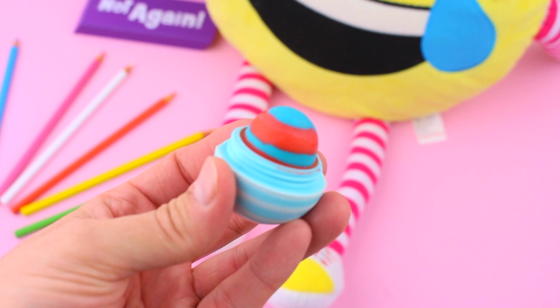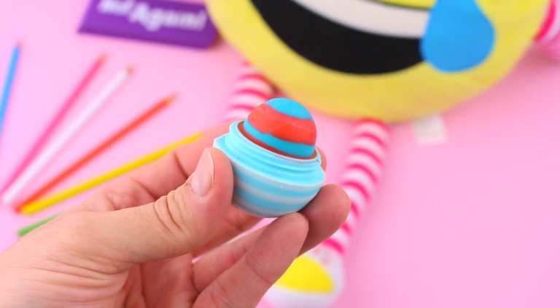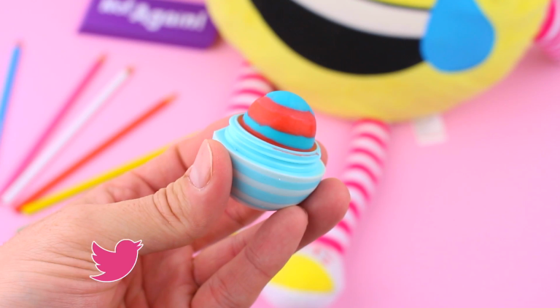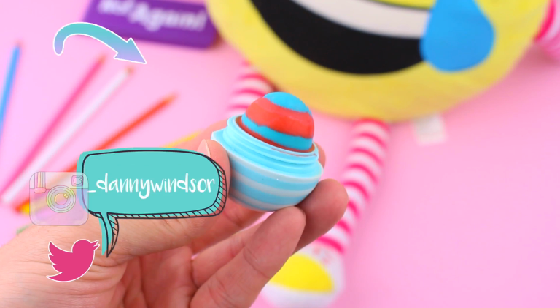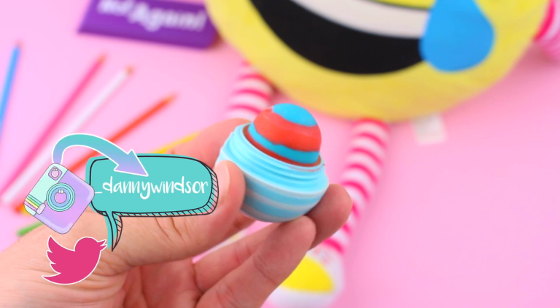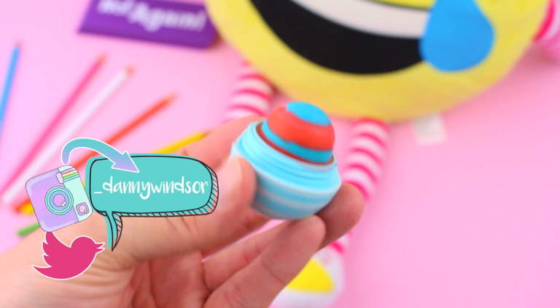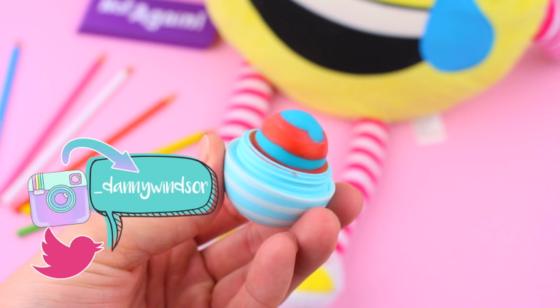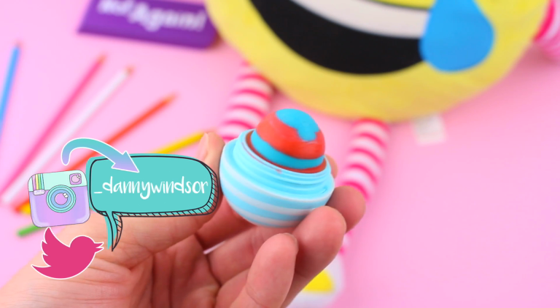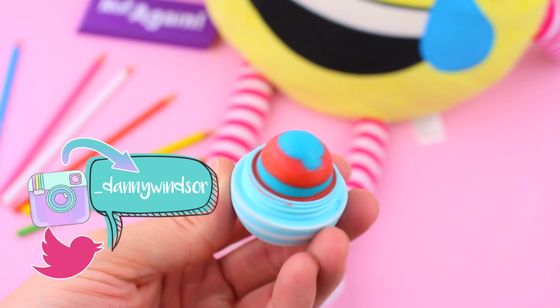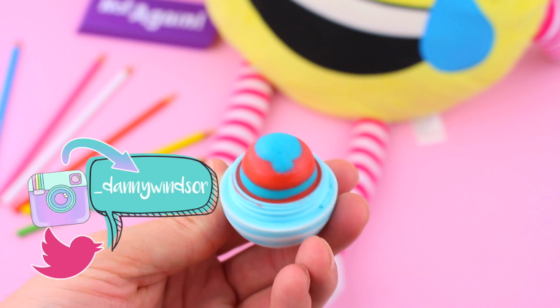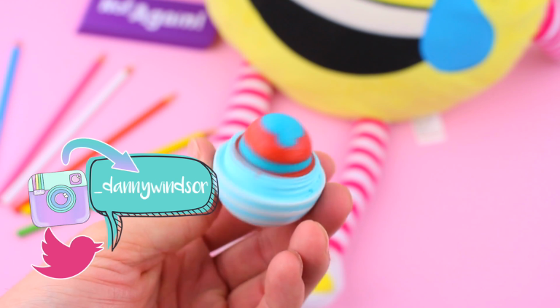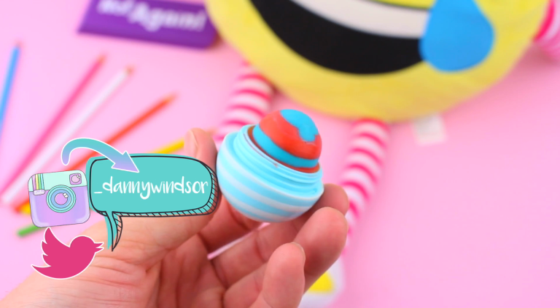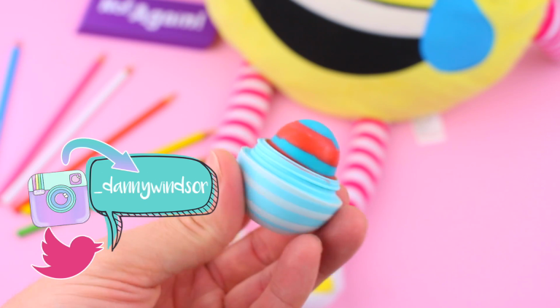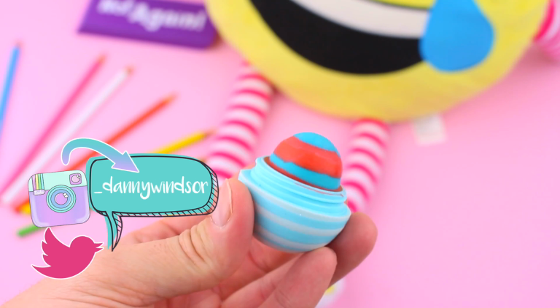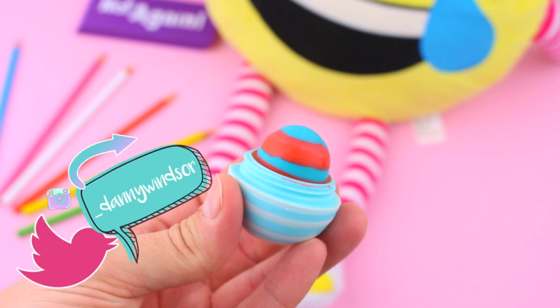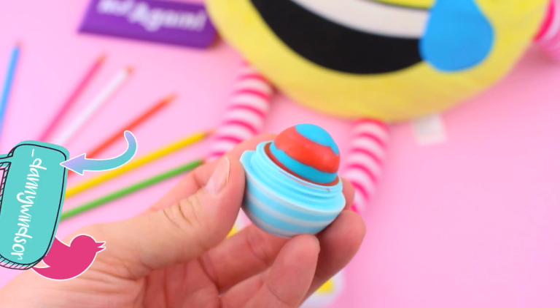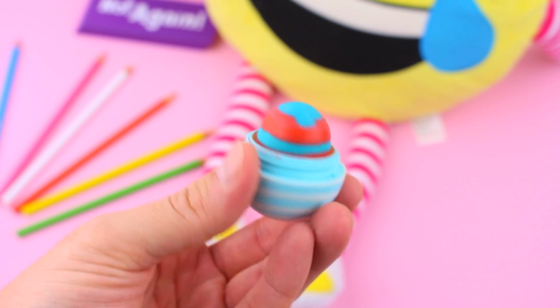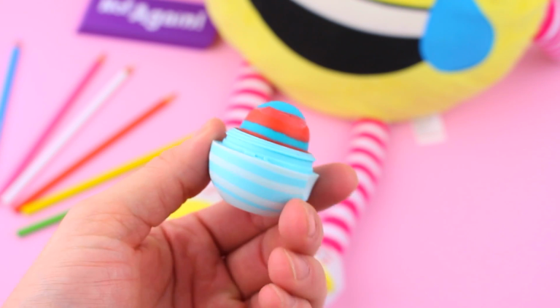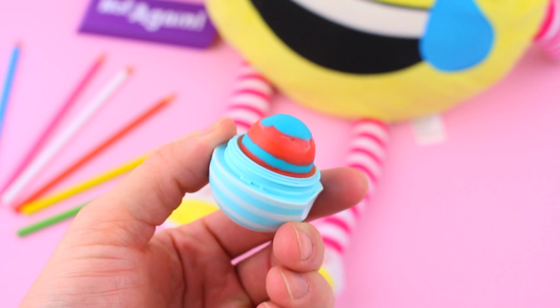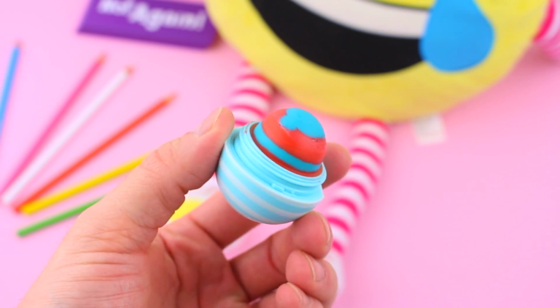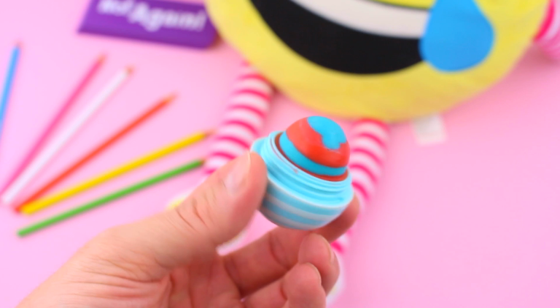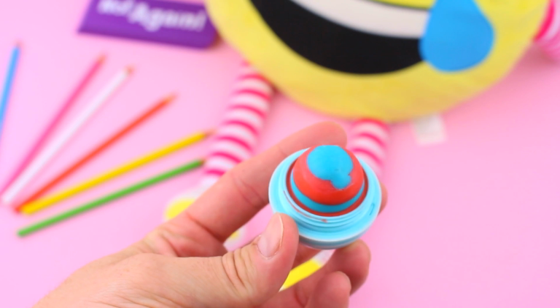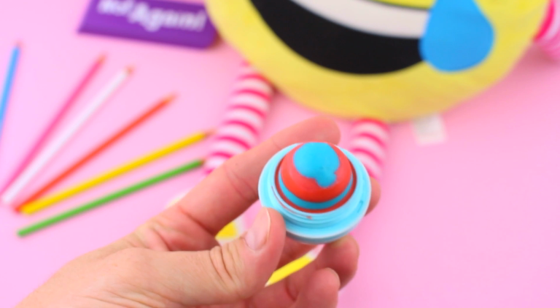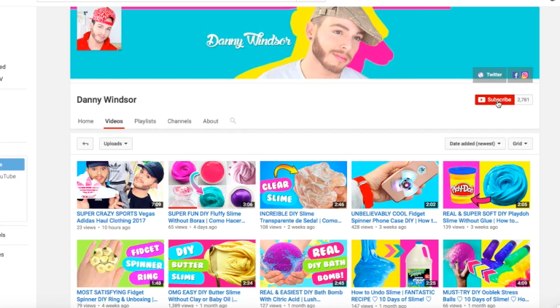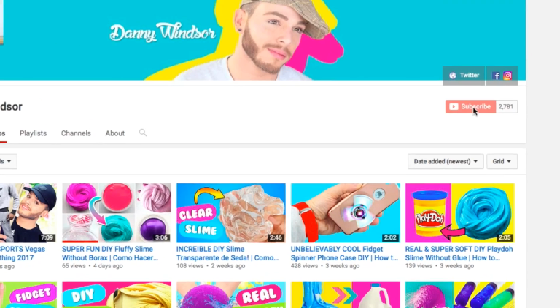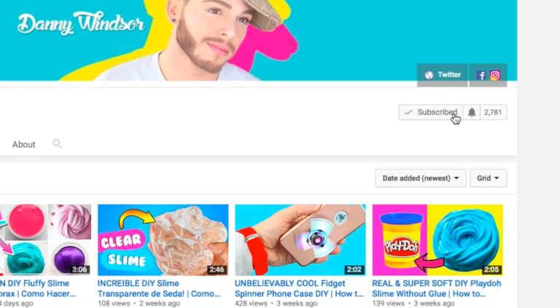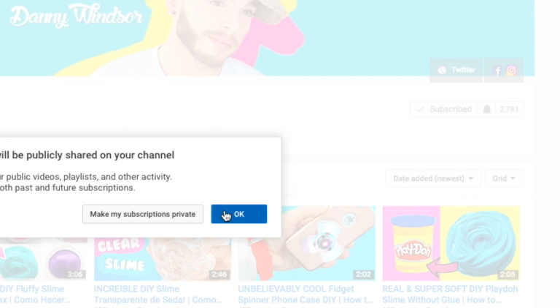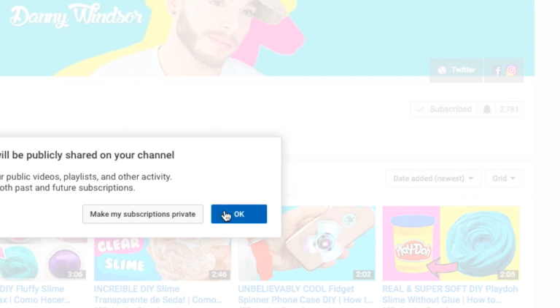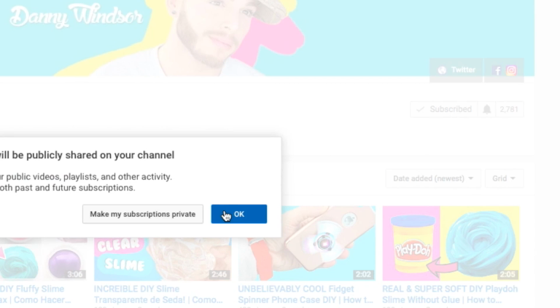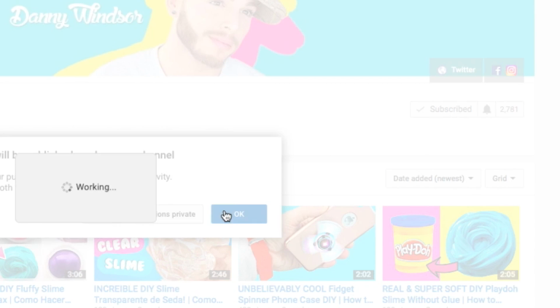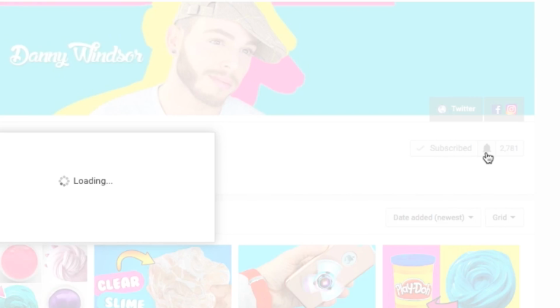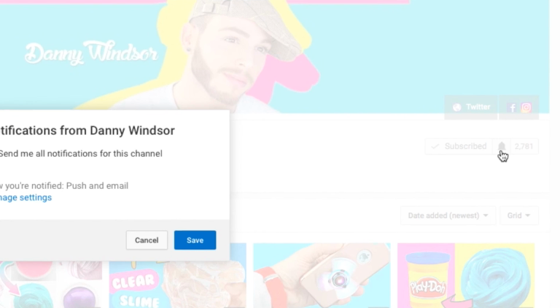Hey you, yes you — thank you so much for coming over to my channel. I'm Danny, and today I'm going to show you how to make this awesome DIY EOS with a 4th of July twist using red and blue colors. Before we get started, make sure to subscribe and hit the little bell so you can get notifications of my future videos so you don't miss any.